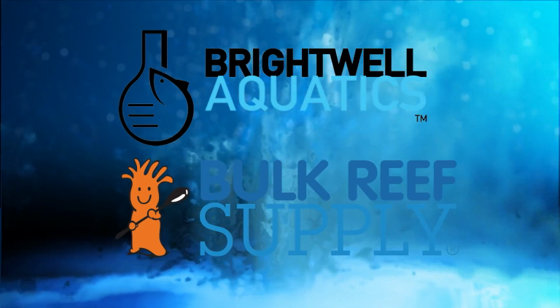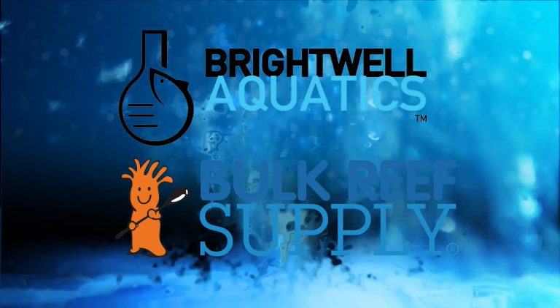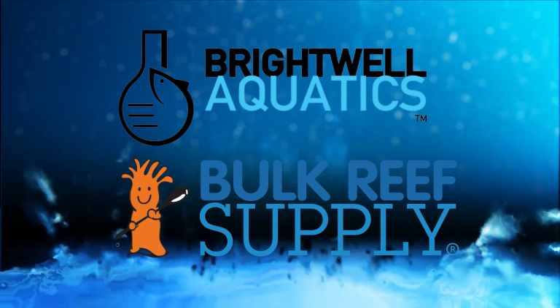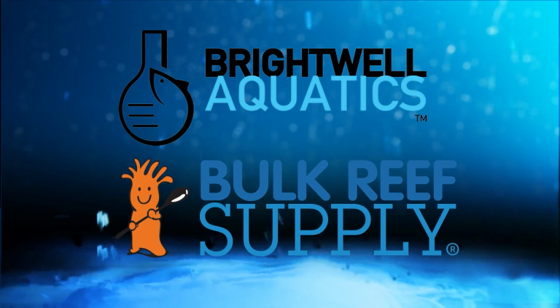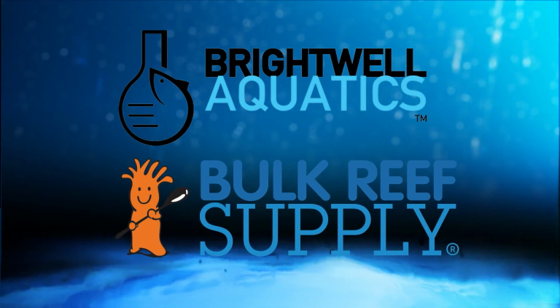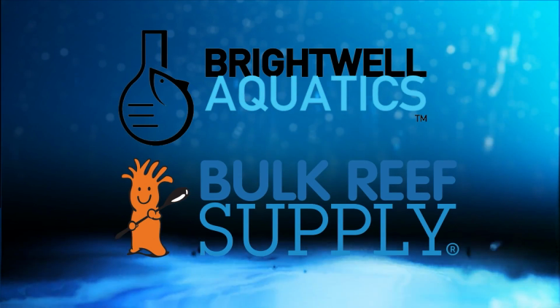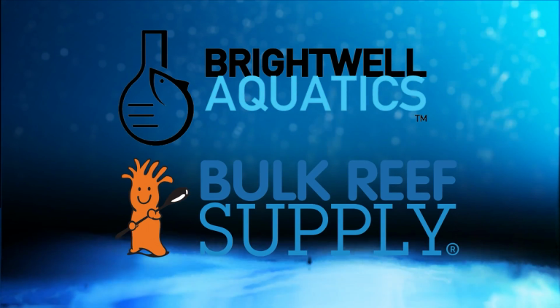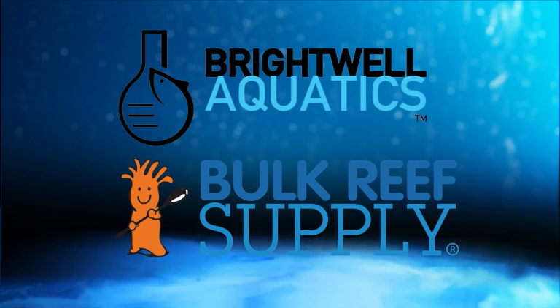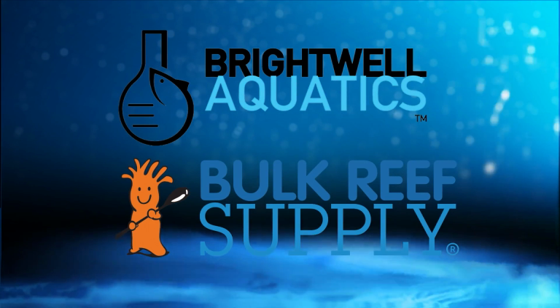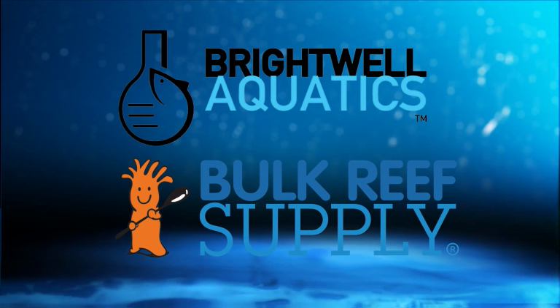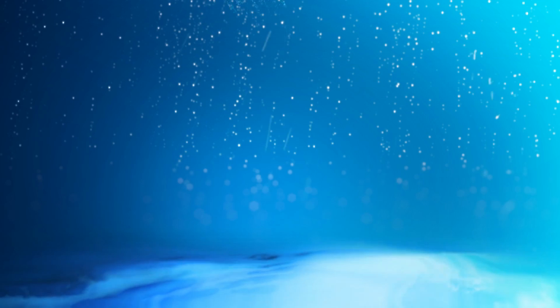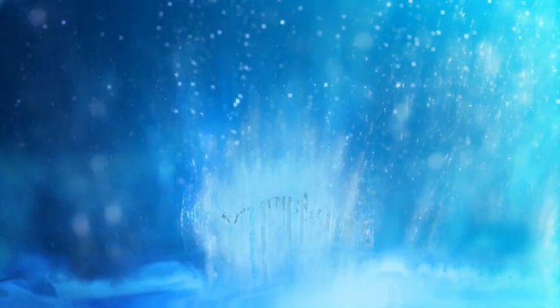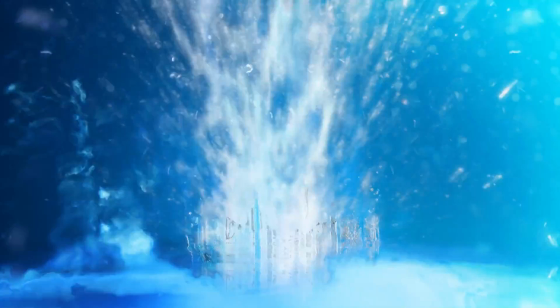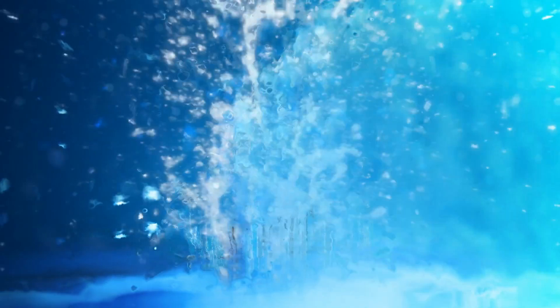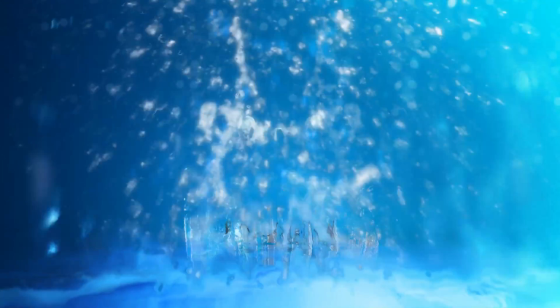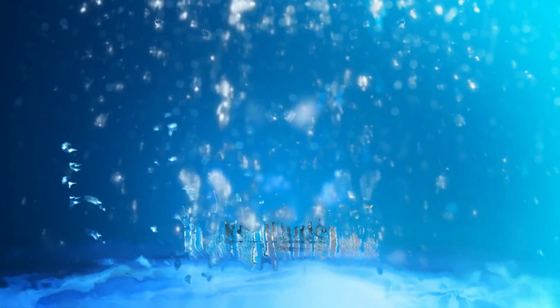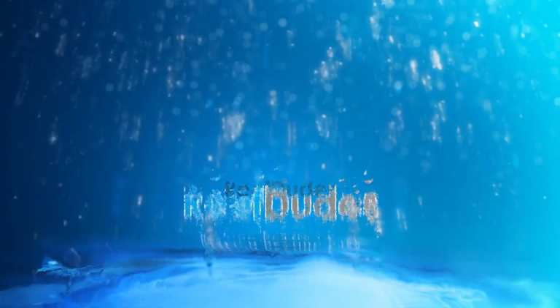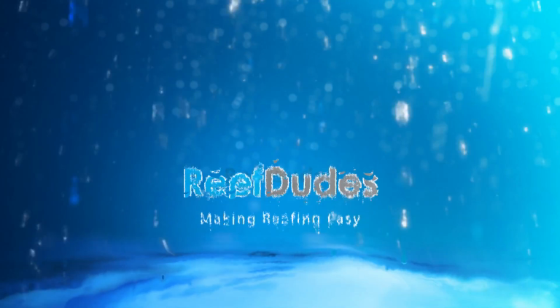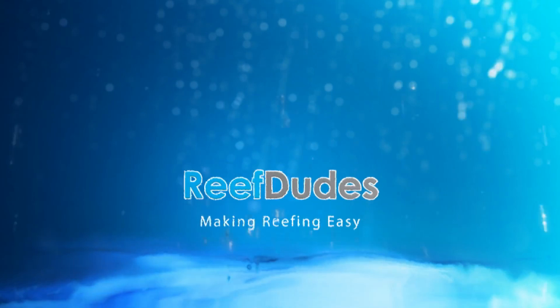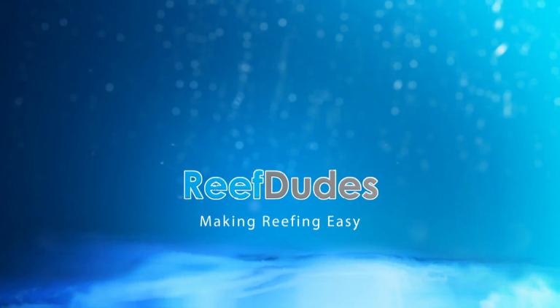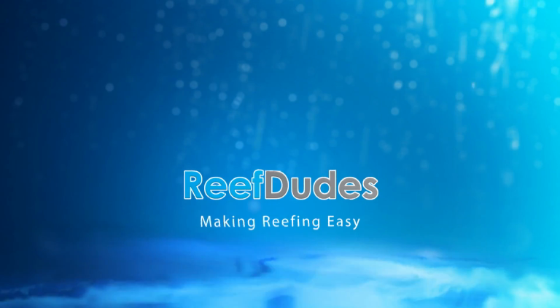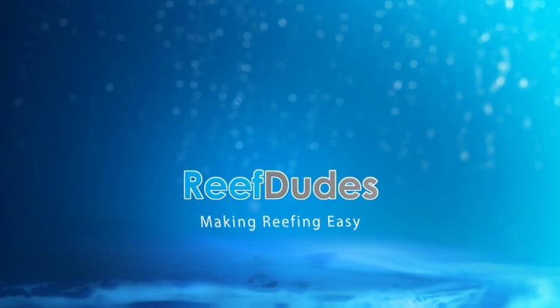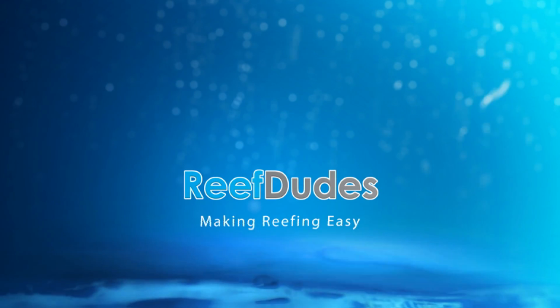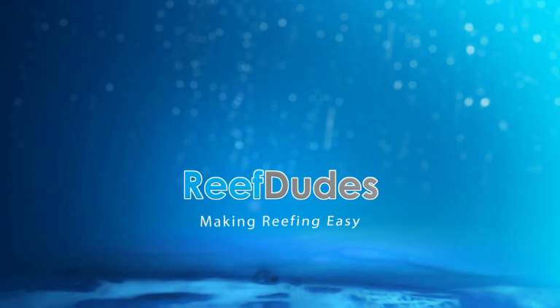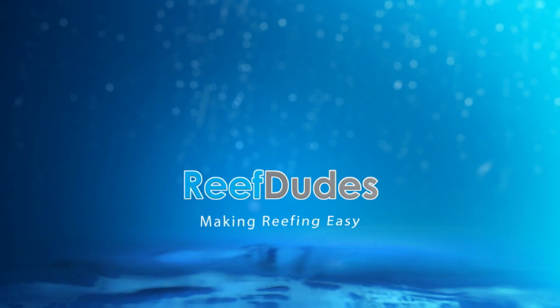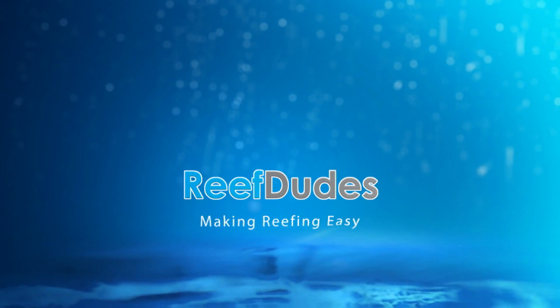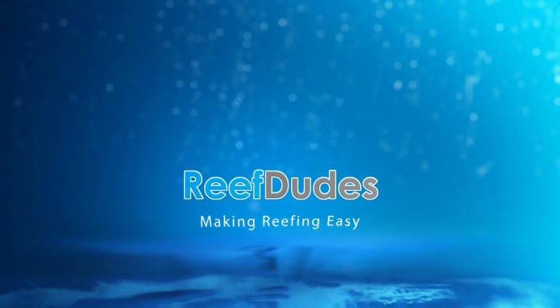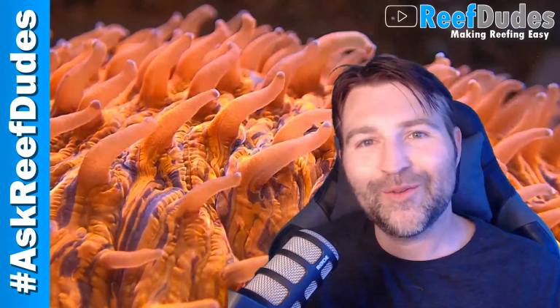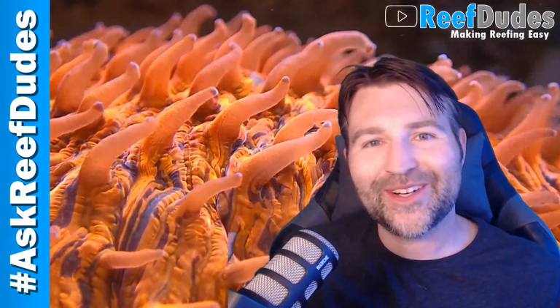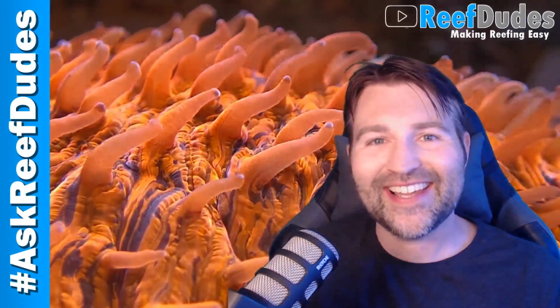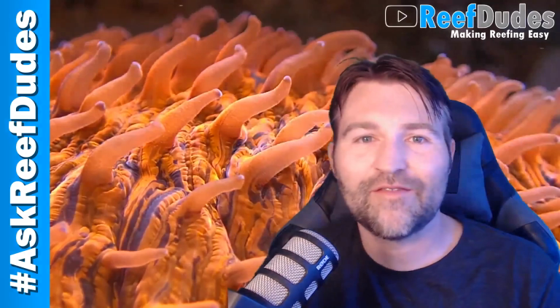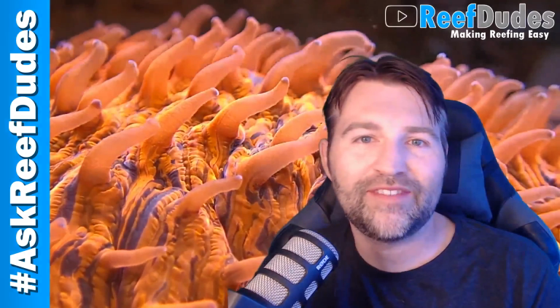Reefdeeds is sponsored by Brightwell Aquatics and Bulk Reef Supply. What's going on guys? Devin from Reefdeeds.